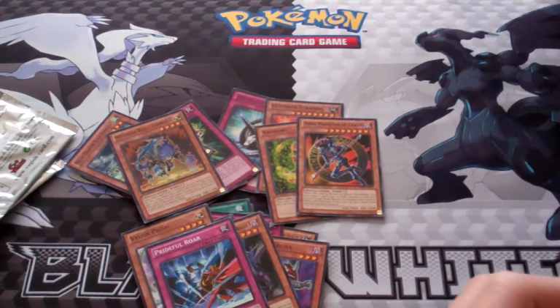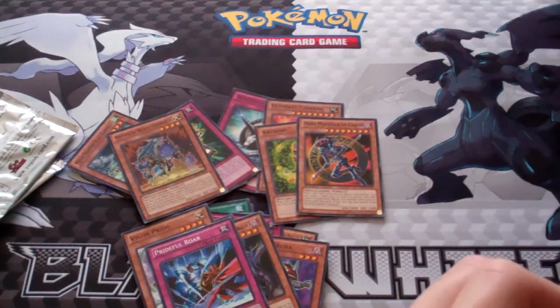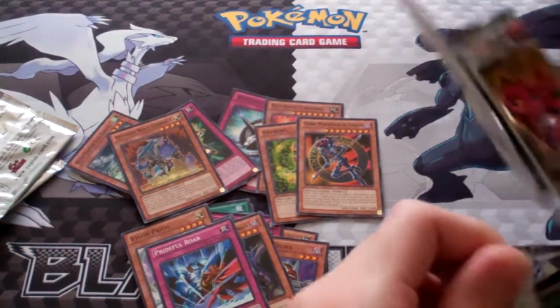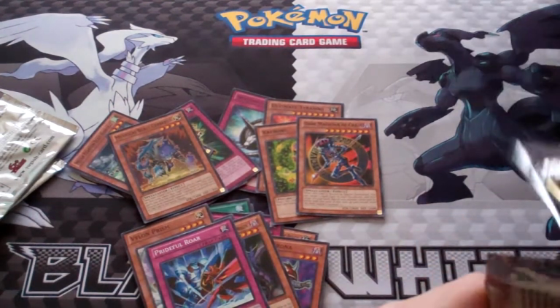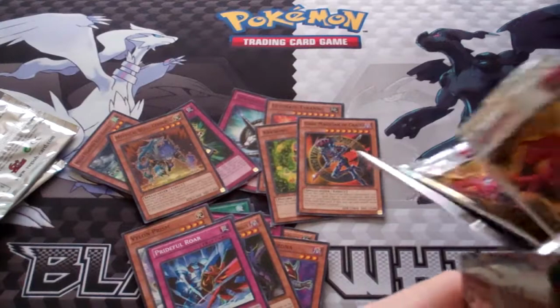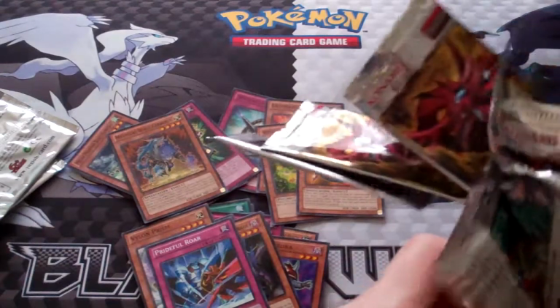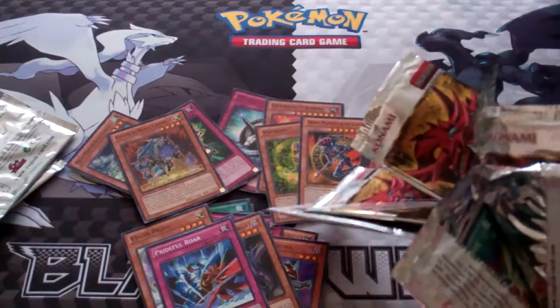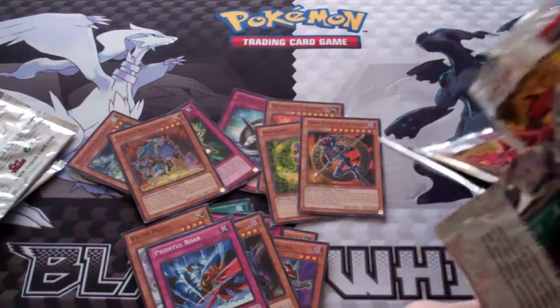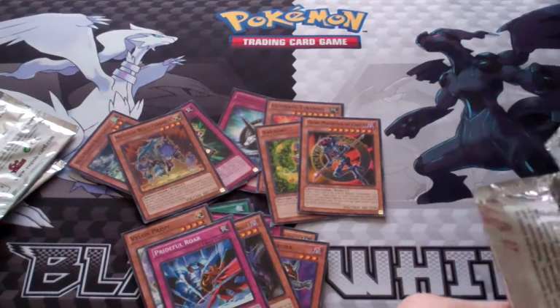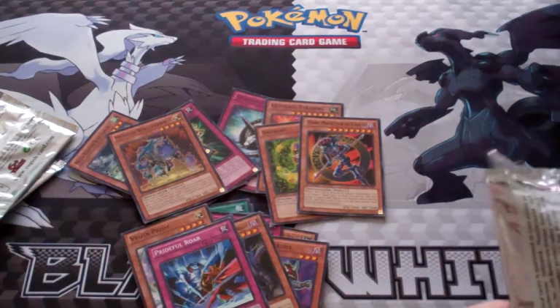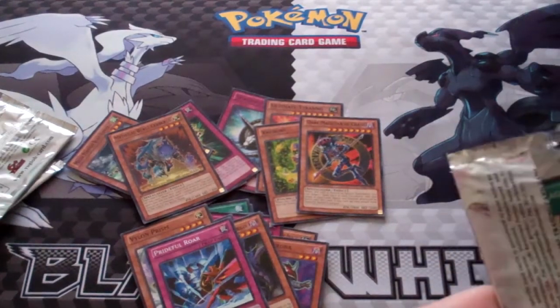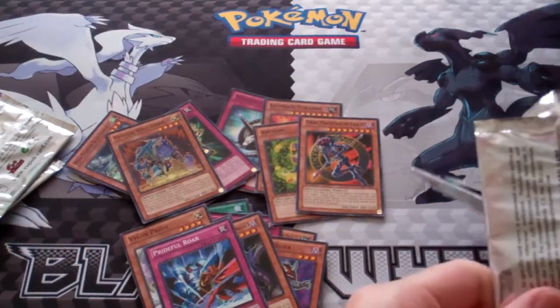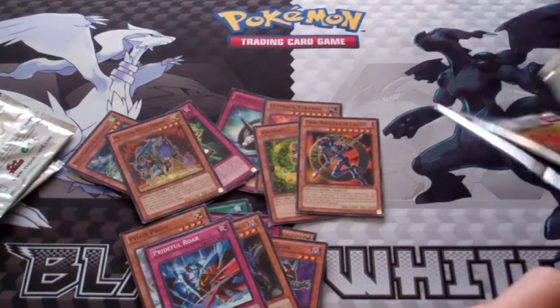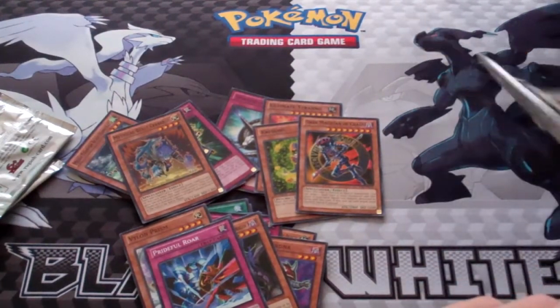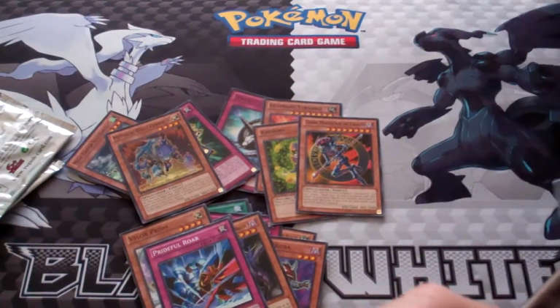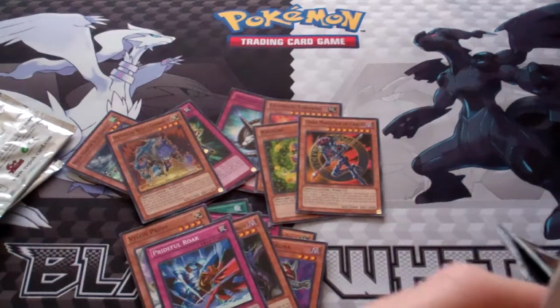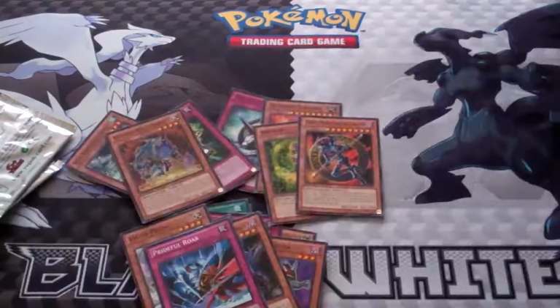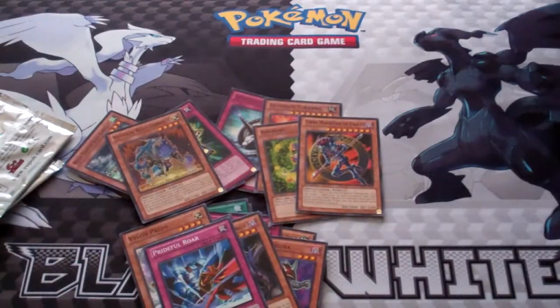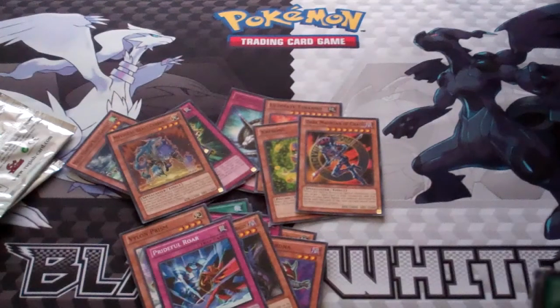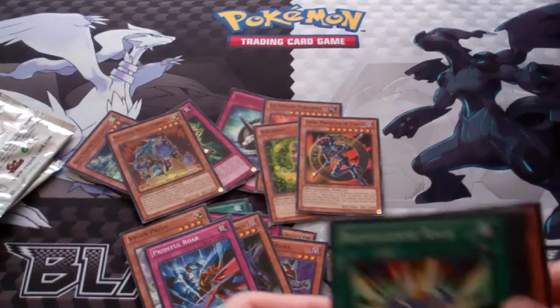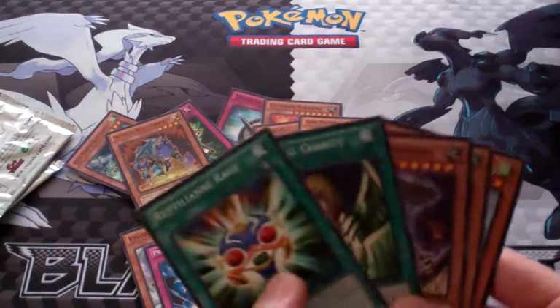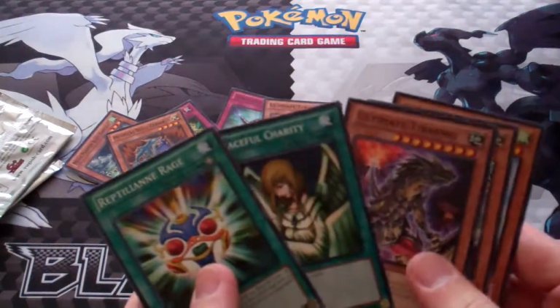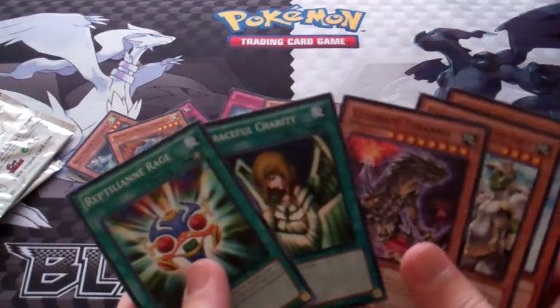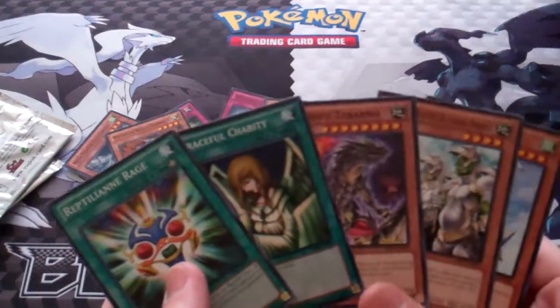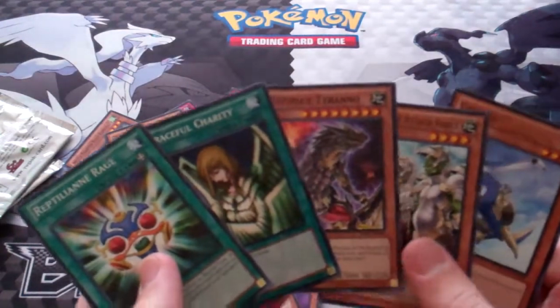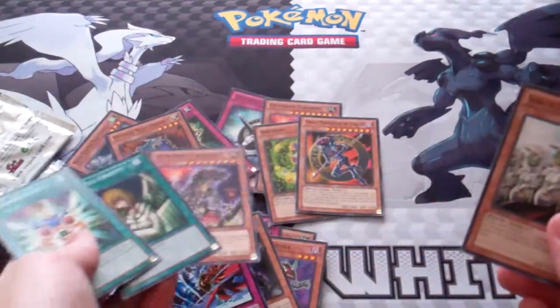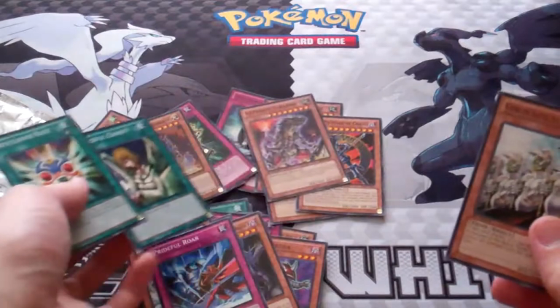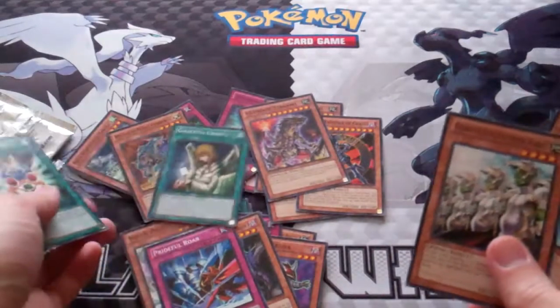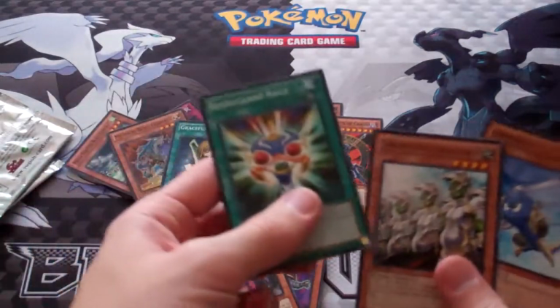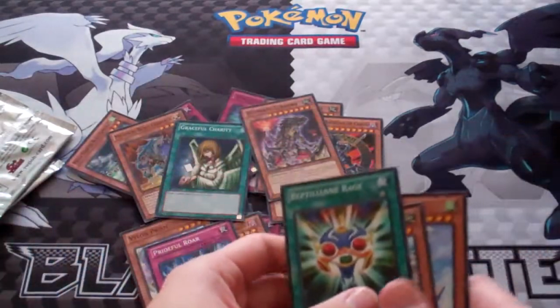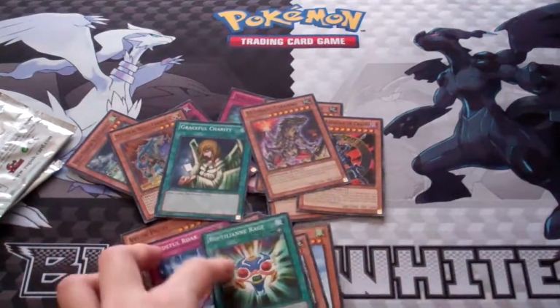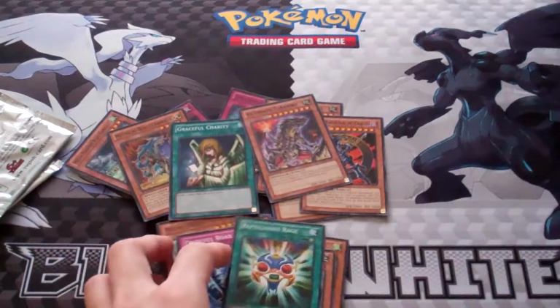I think there are over a hundred something commons in this set. First time seeing some of them even after all the packs I've opened so far. So I have Graceful Charity and Ultimate Tyranno.